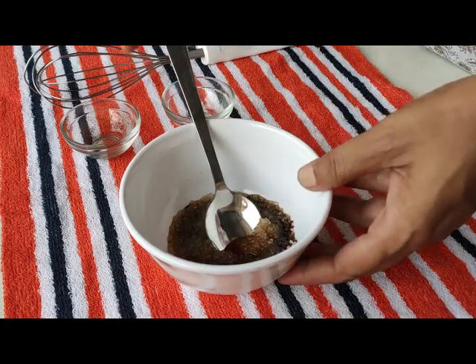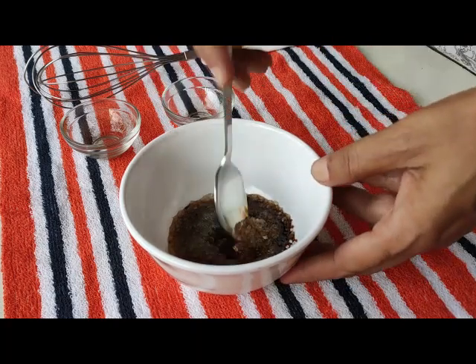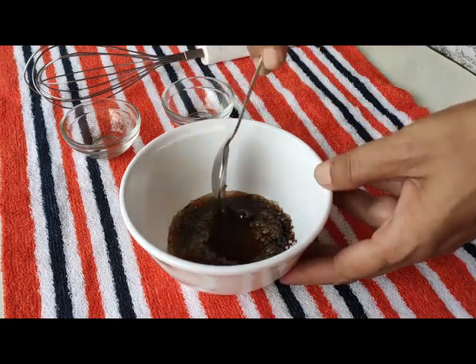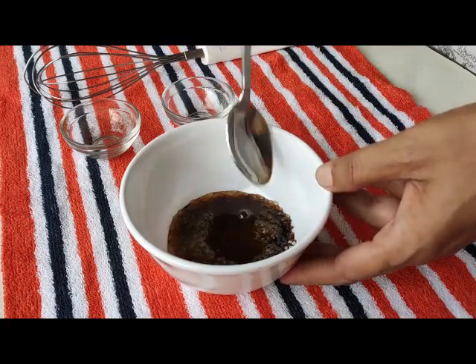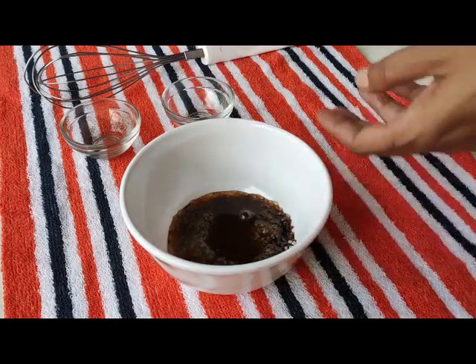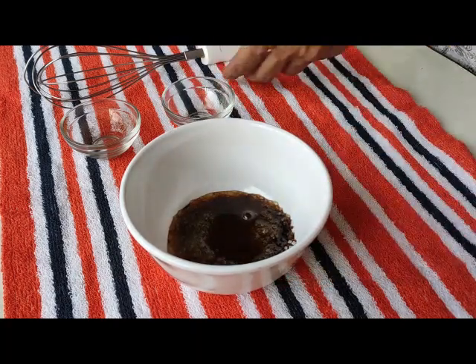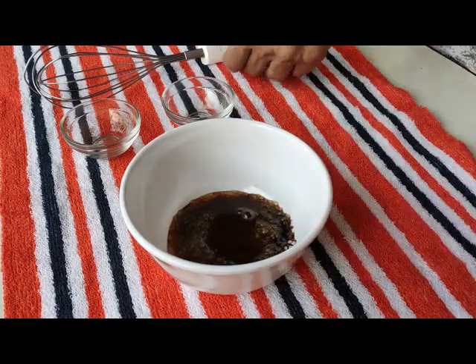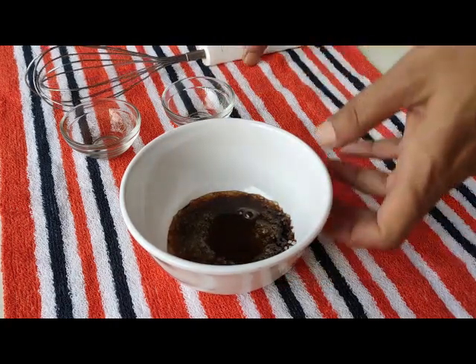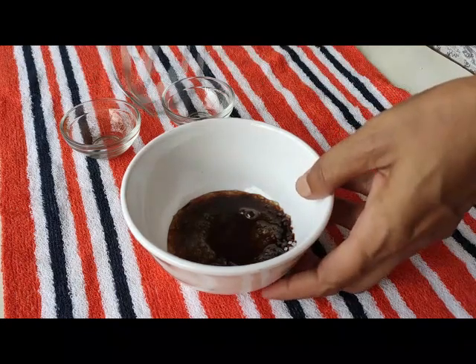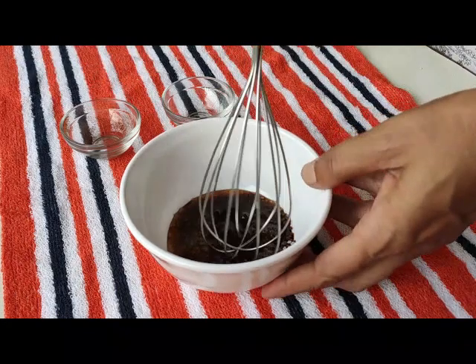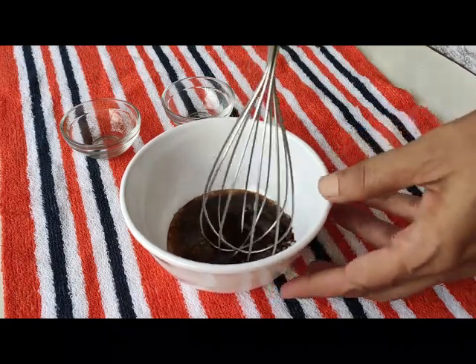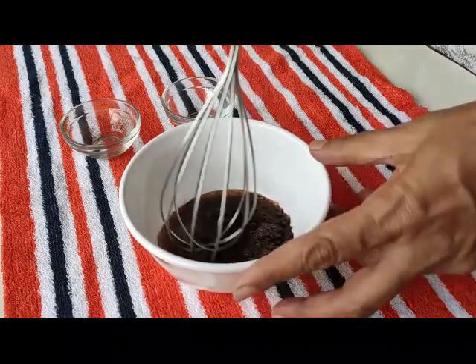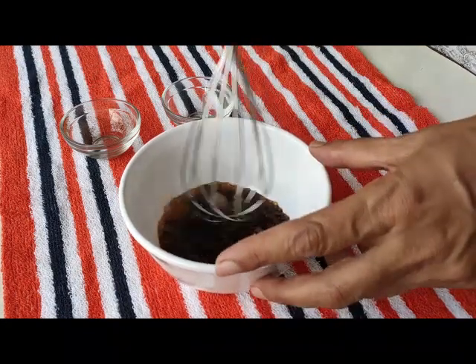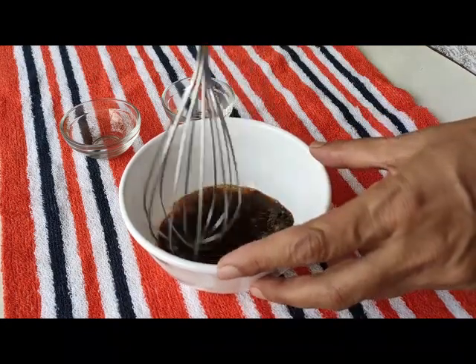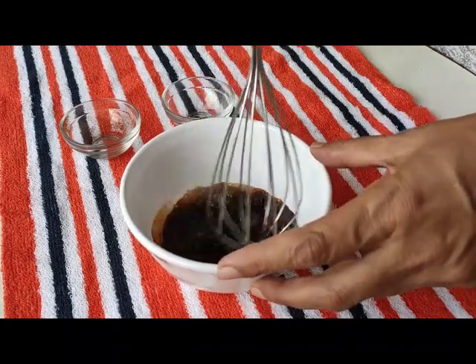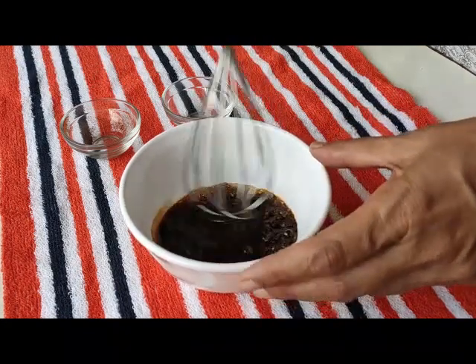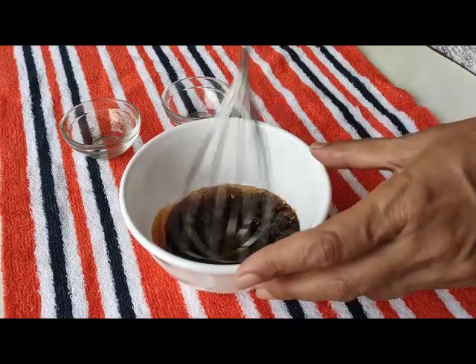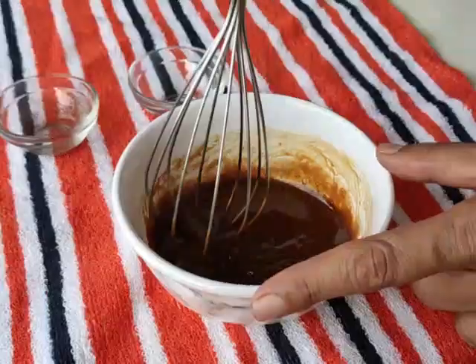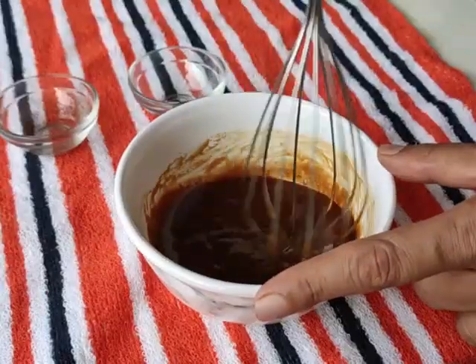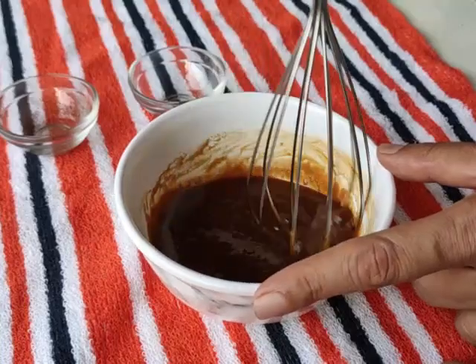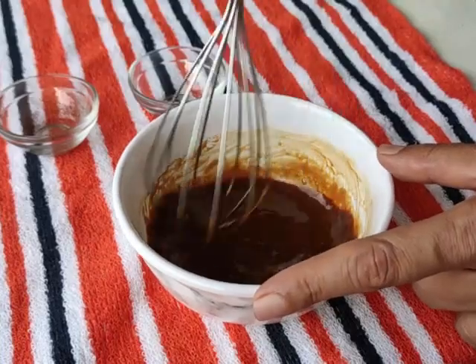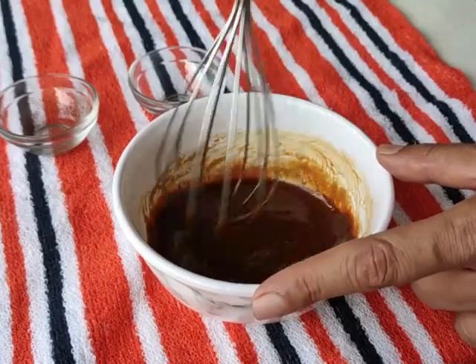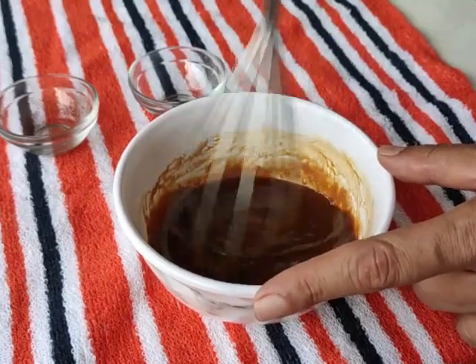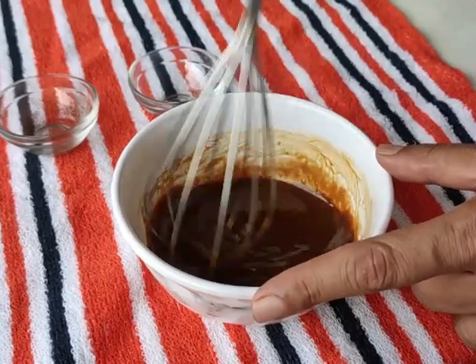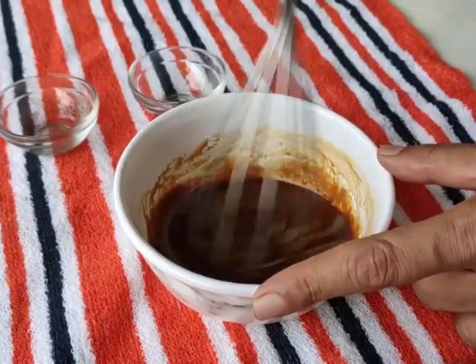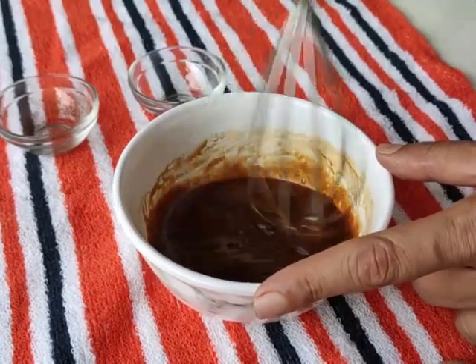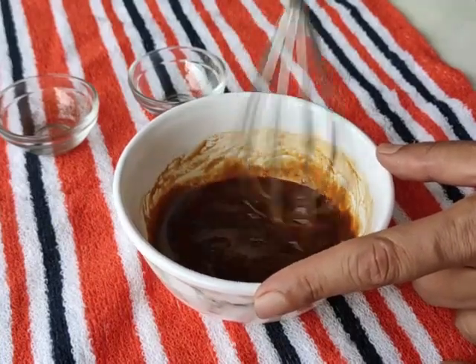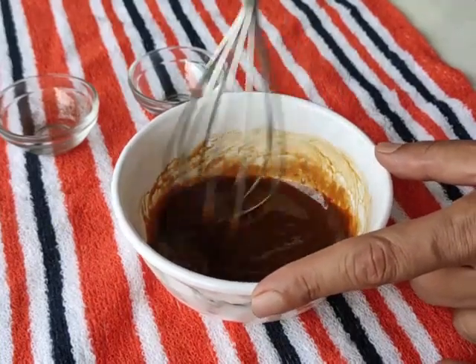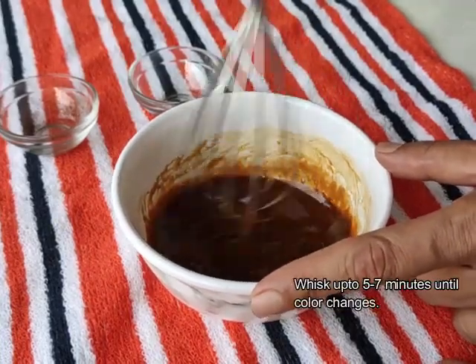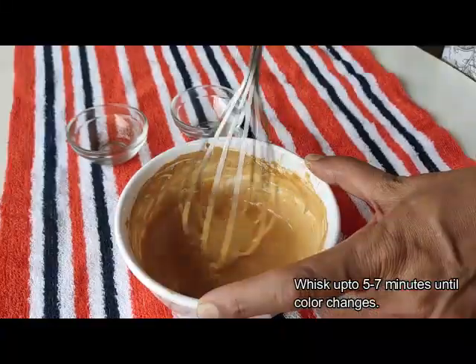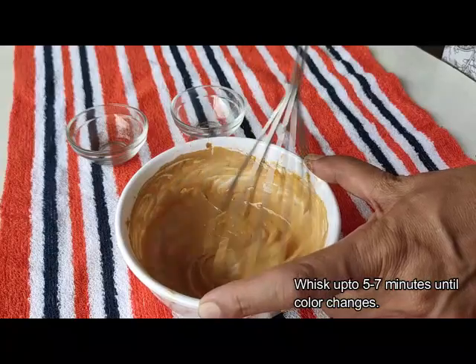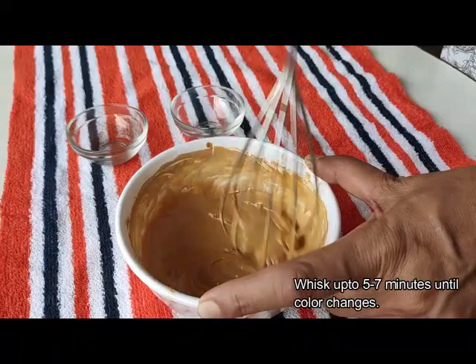If you don't have a whisk then you can also make a coffee. Whisk for 5-7 minutes to get a cream.